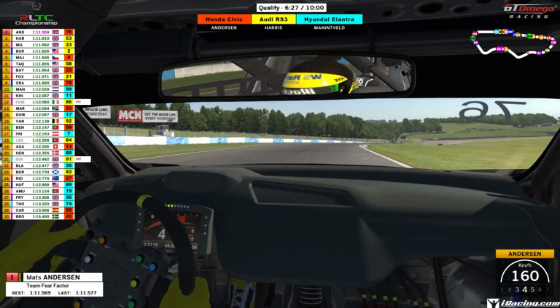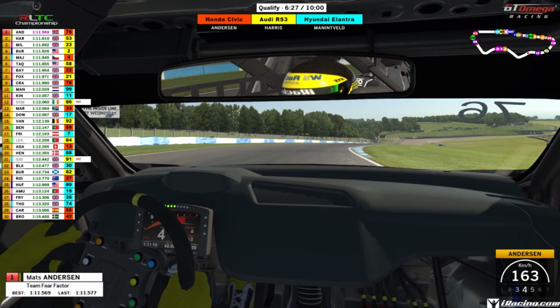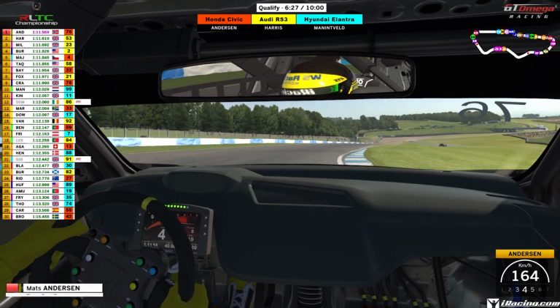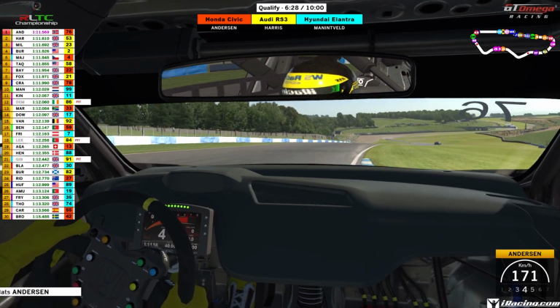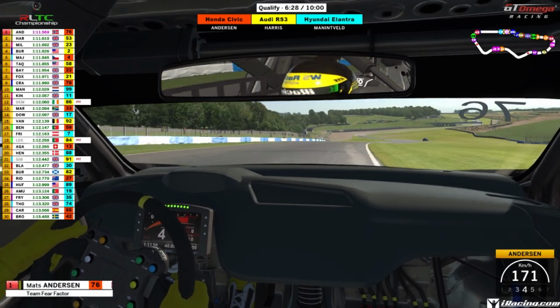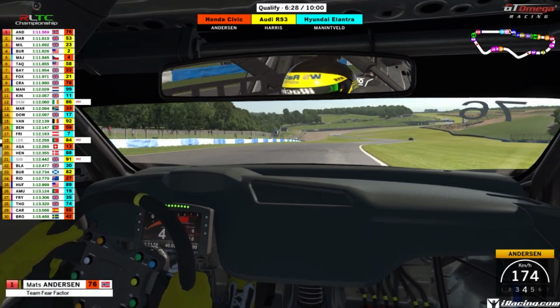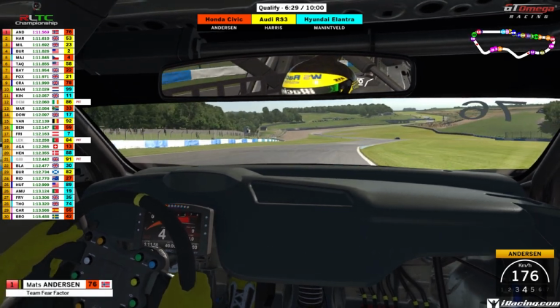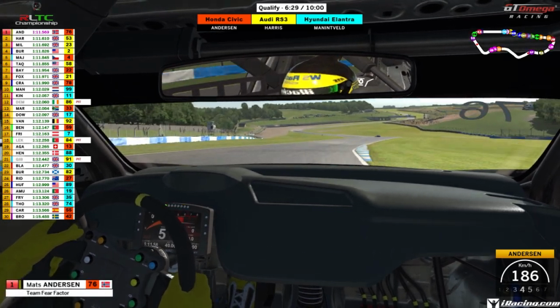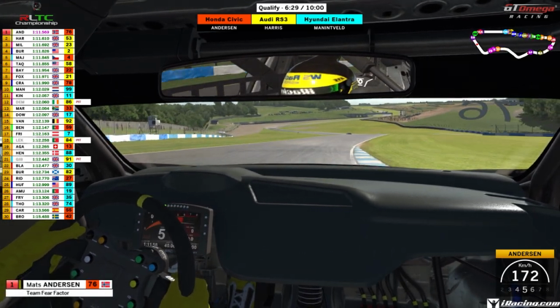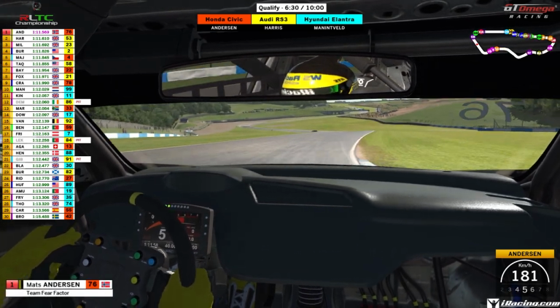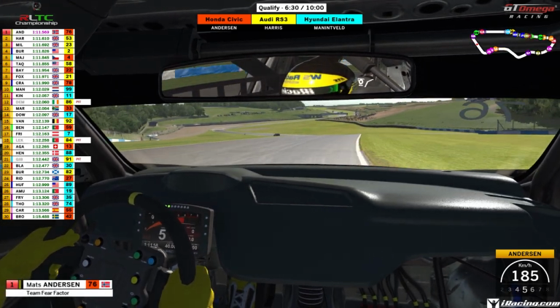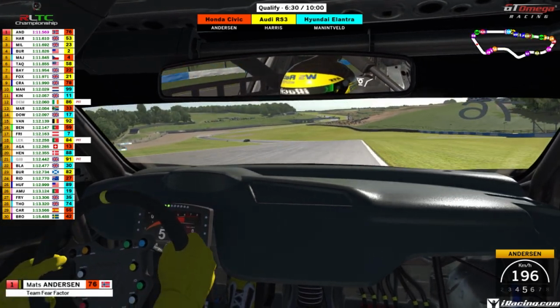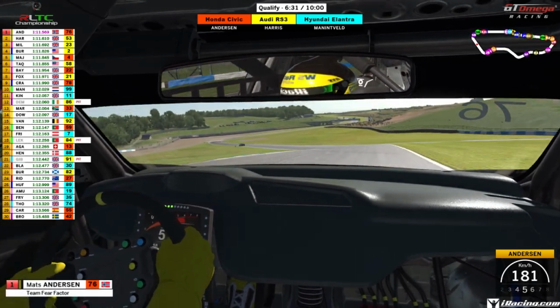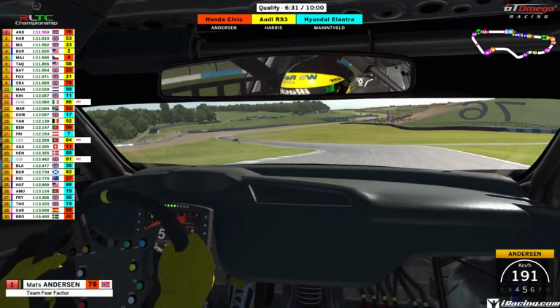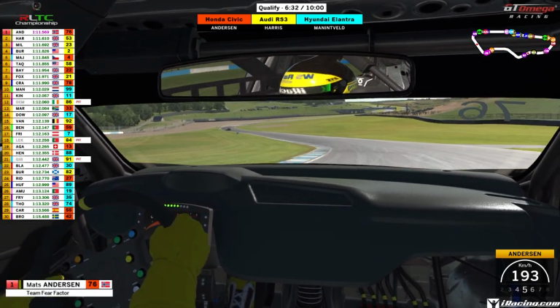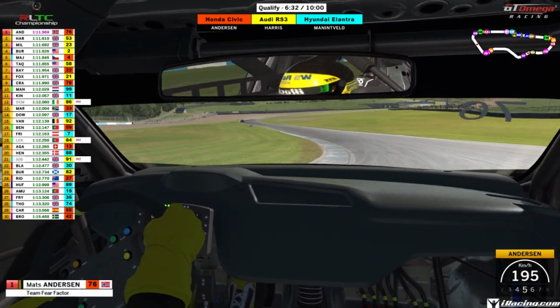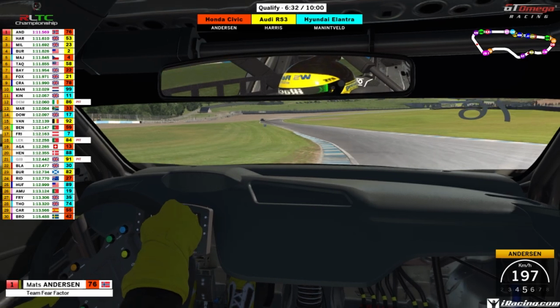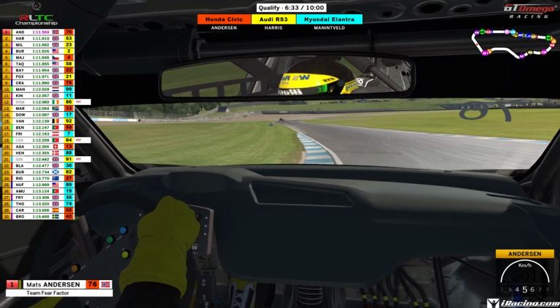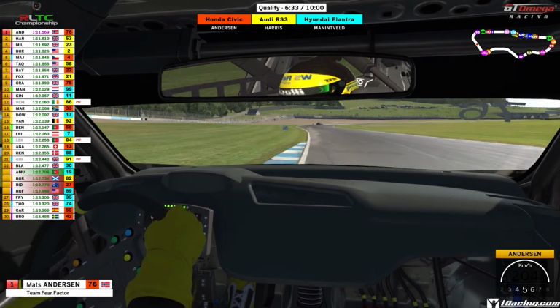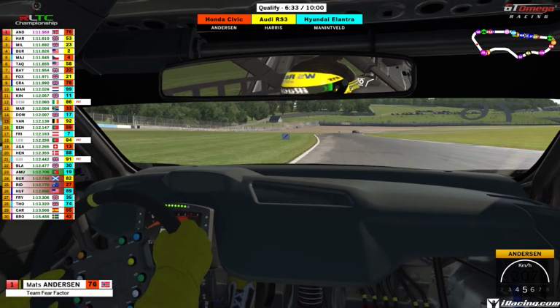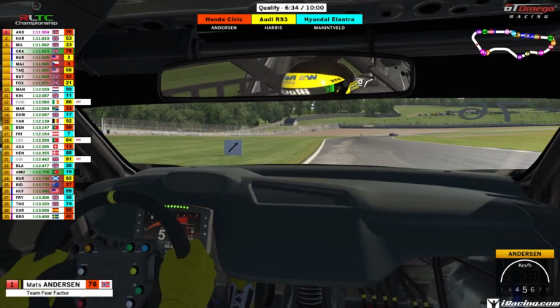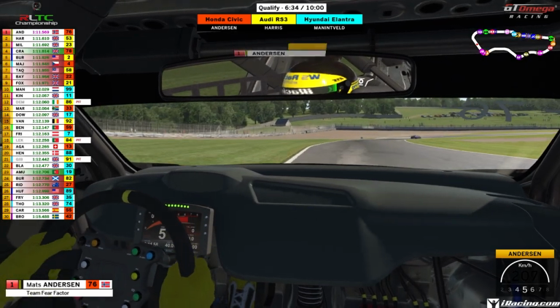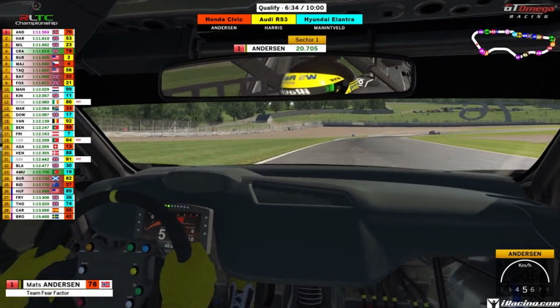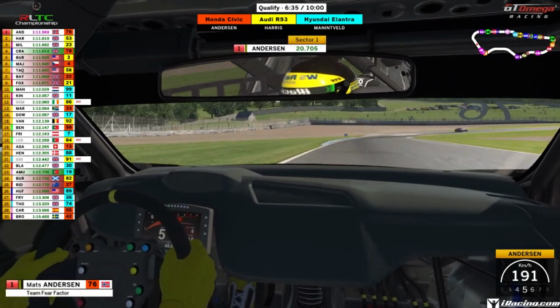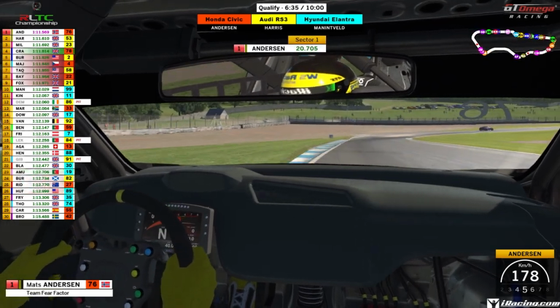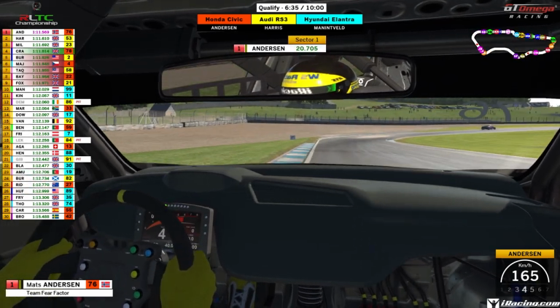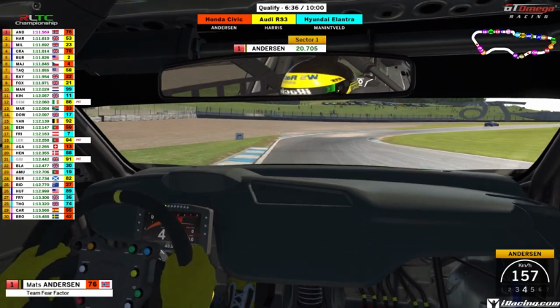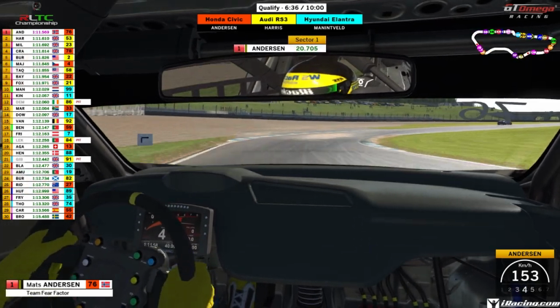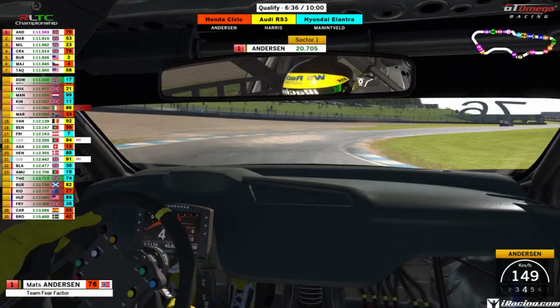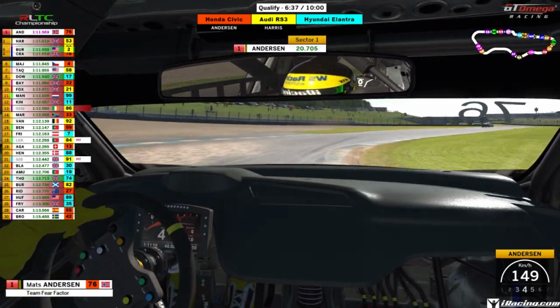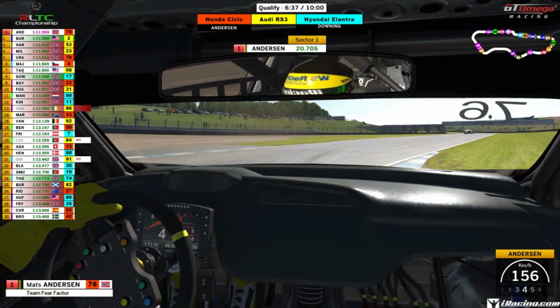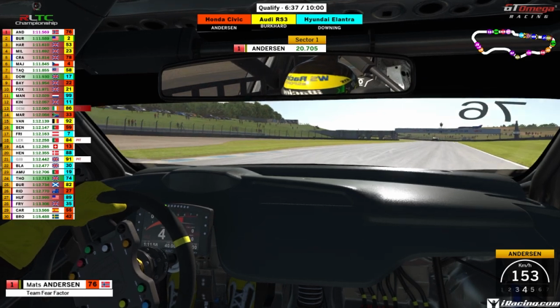As he exits that corner, he holds it tight to the right as we now go downhill through the Craner Curves, reaching speeds of up to 200km/h, aiming to keep the car on the left-hand side as he goes downhill.